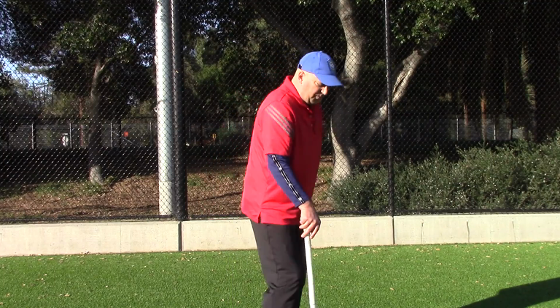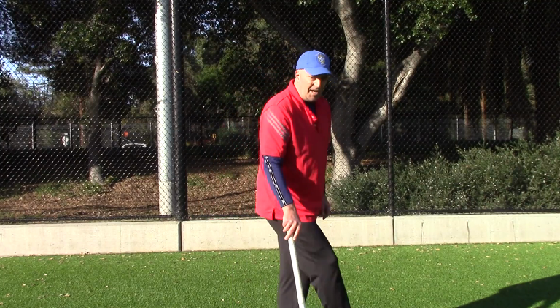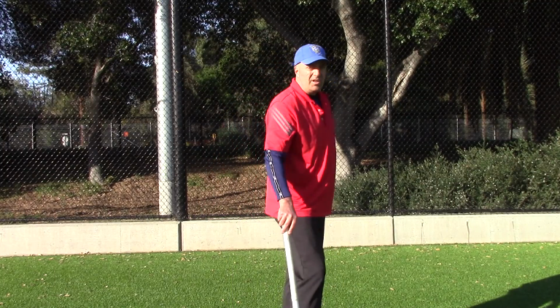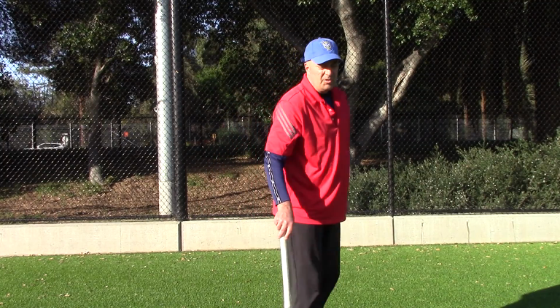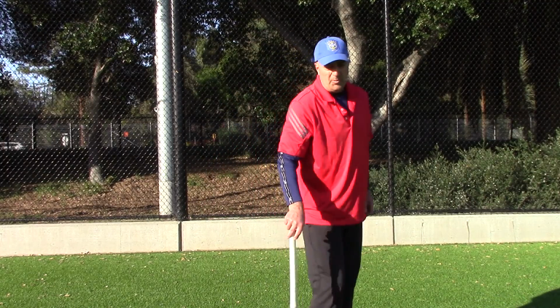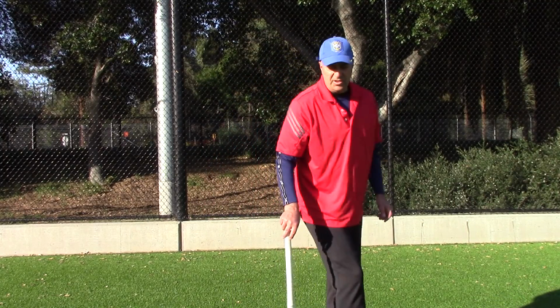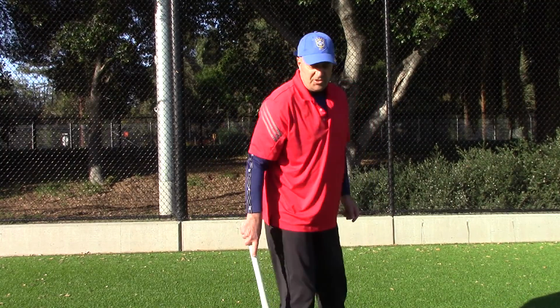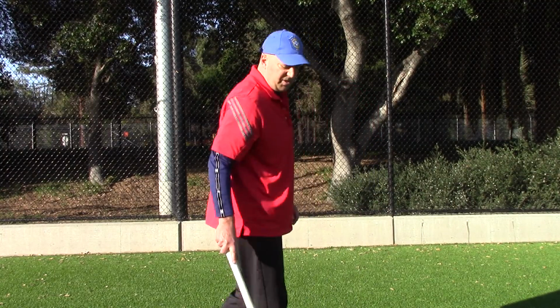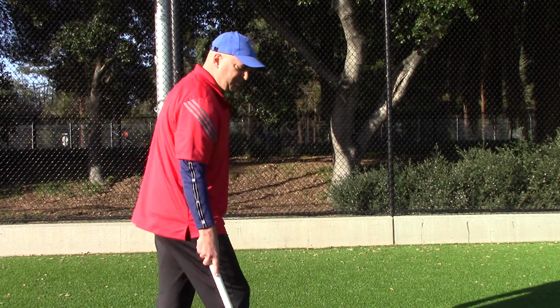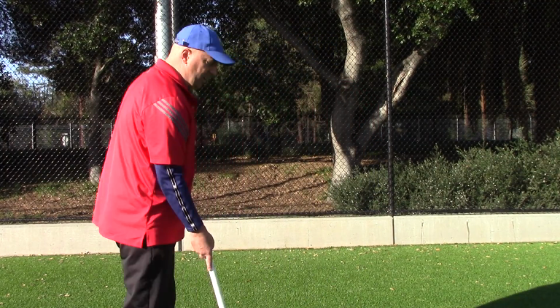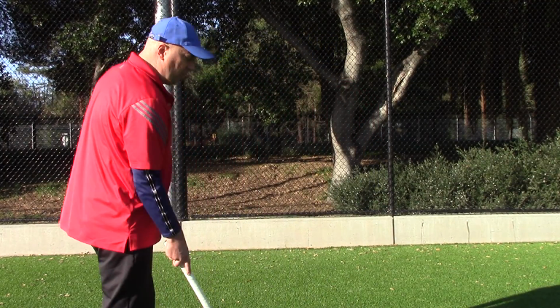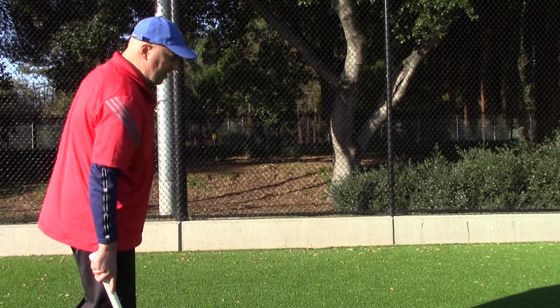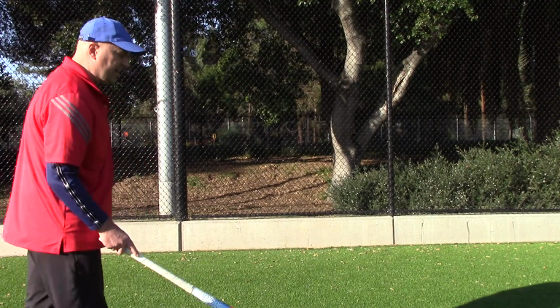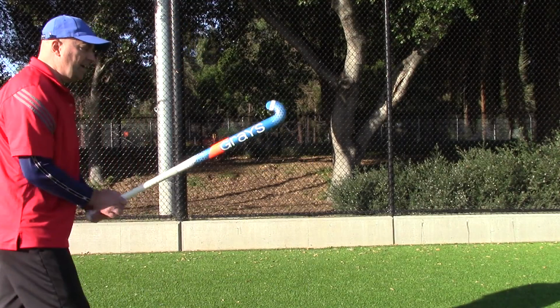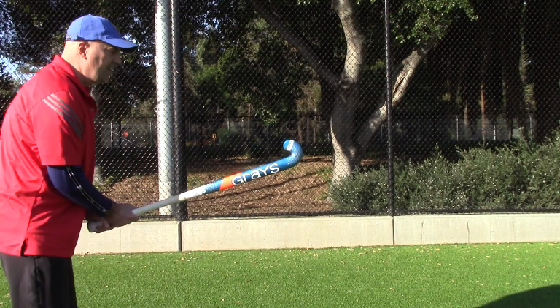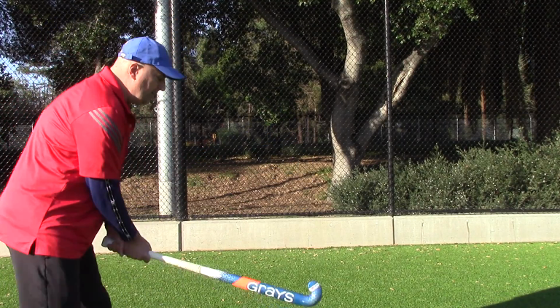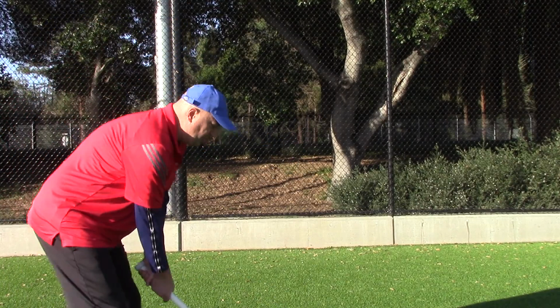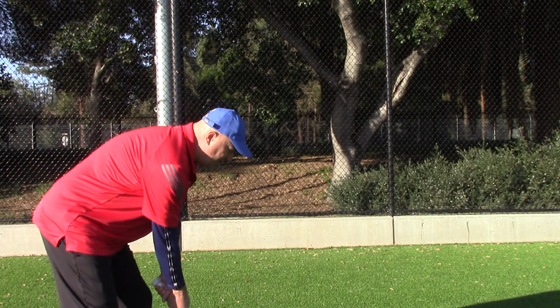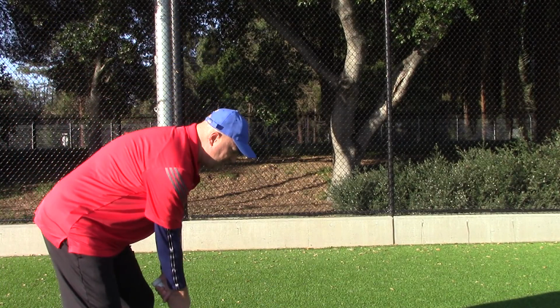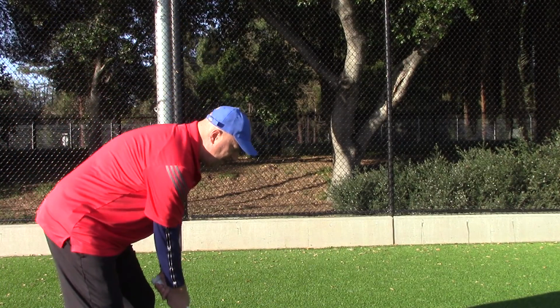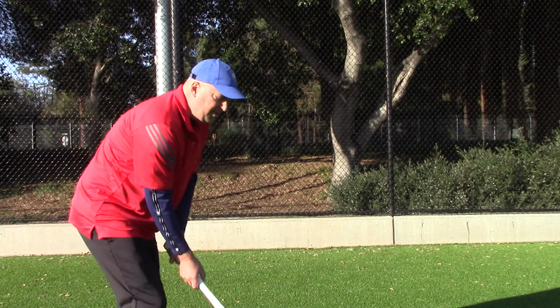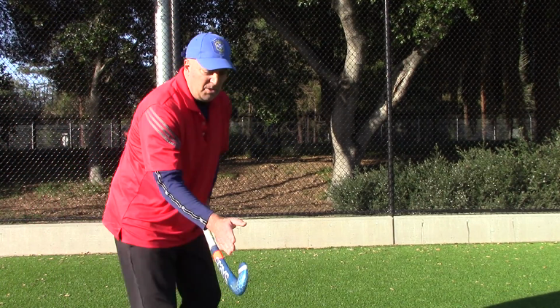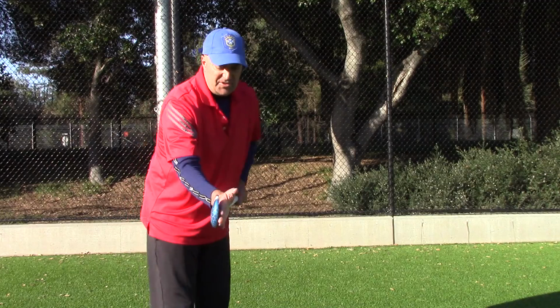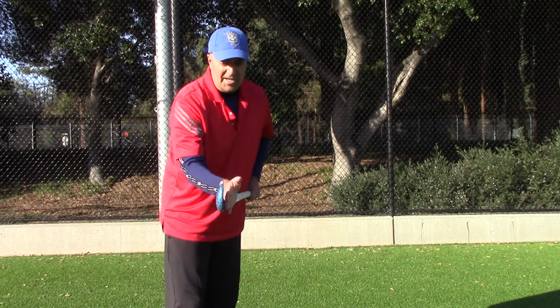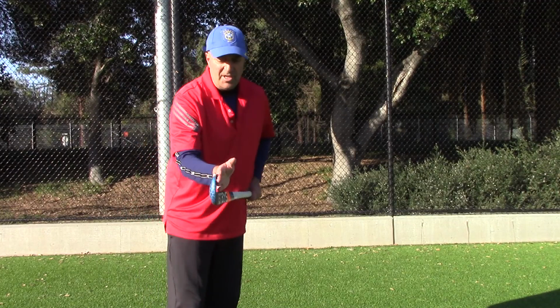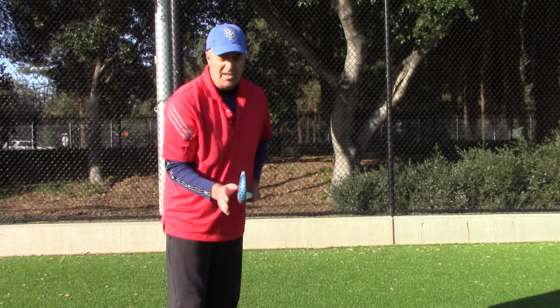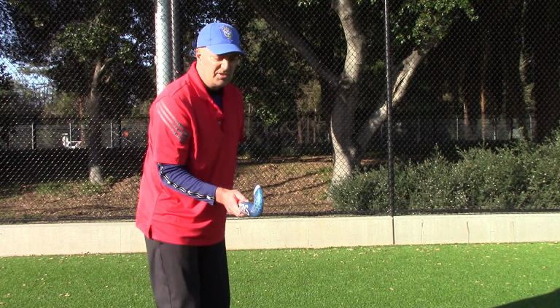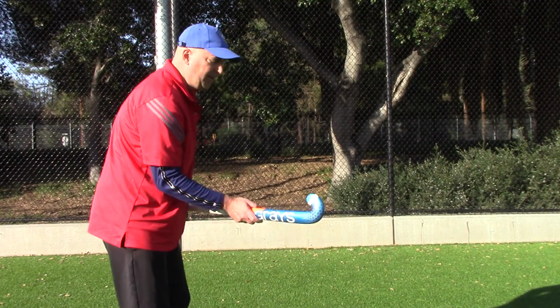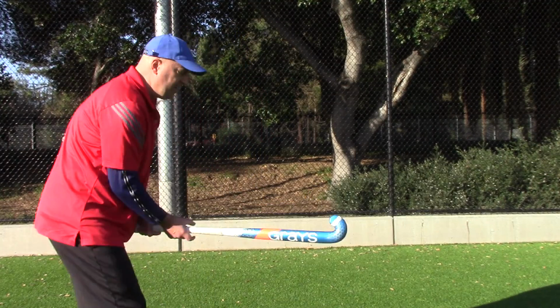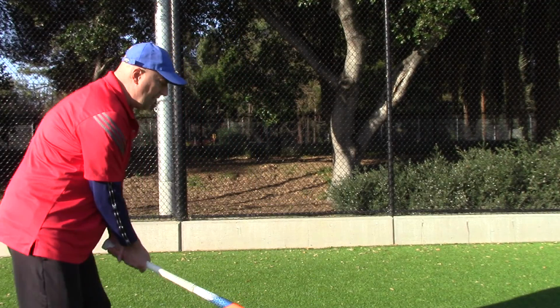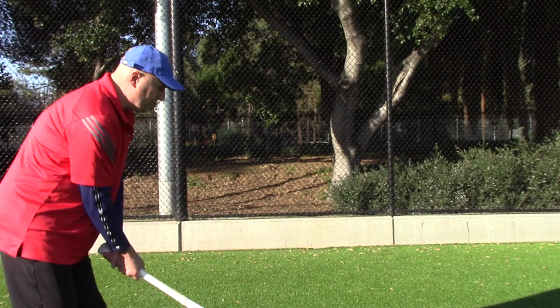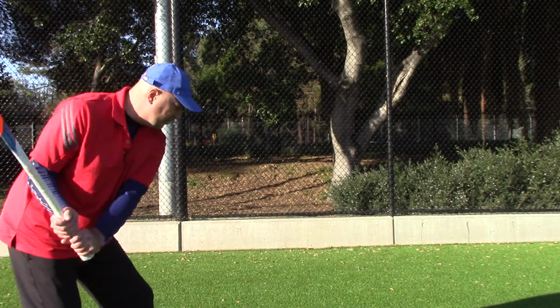When you hit a hockey ball, you want the ball to go in the direction you want it with overspin on the ground. So in order to hit it with overspin, we have to hit it with the stick 90 degrees to the ground, and we have to swing through.